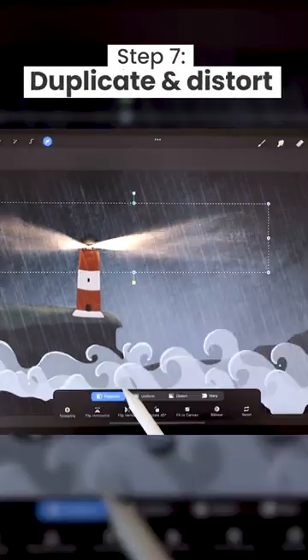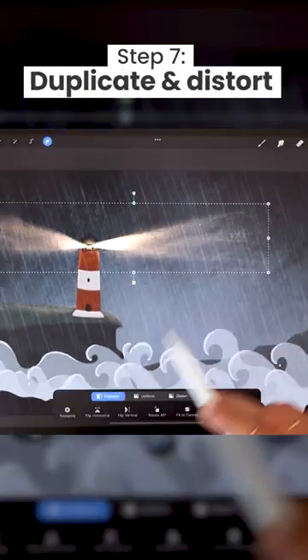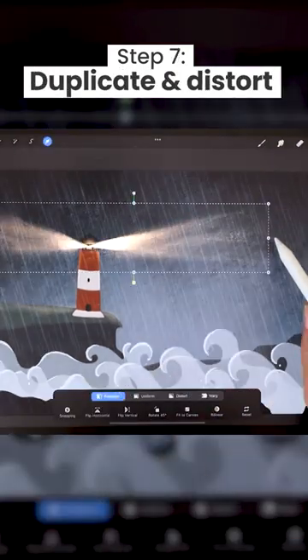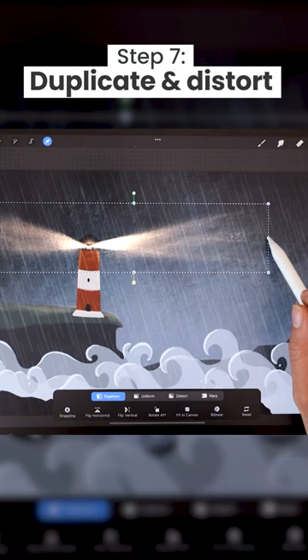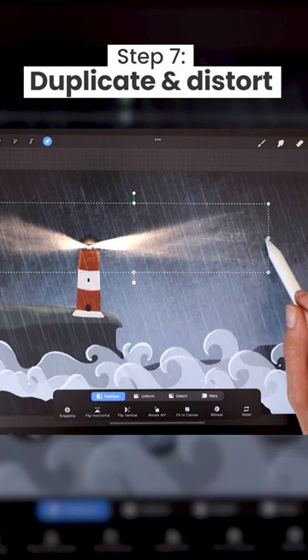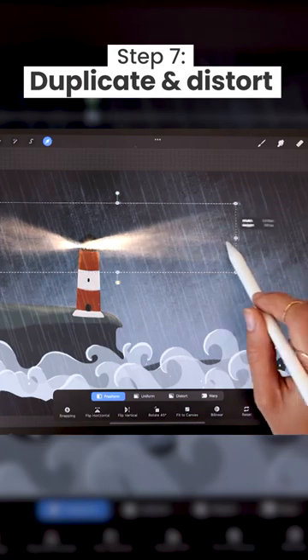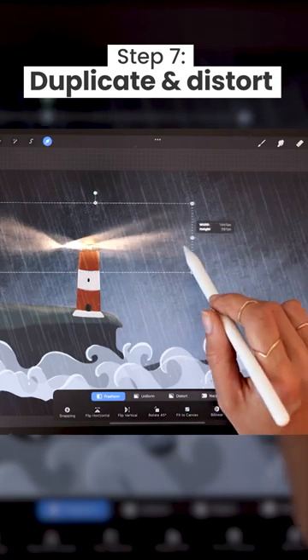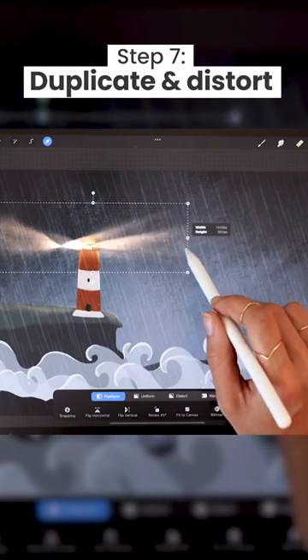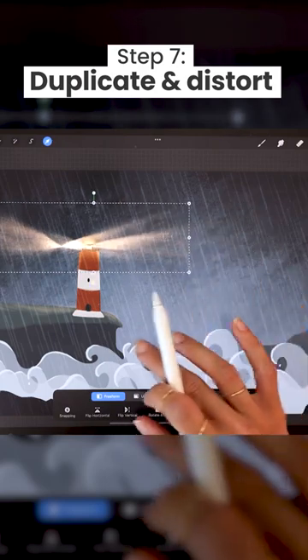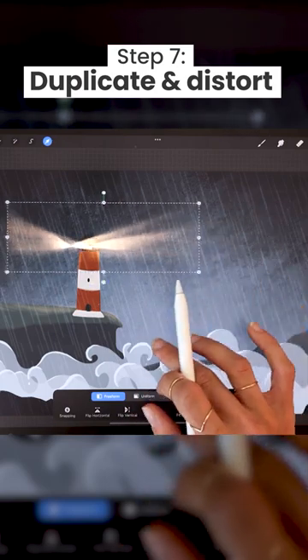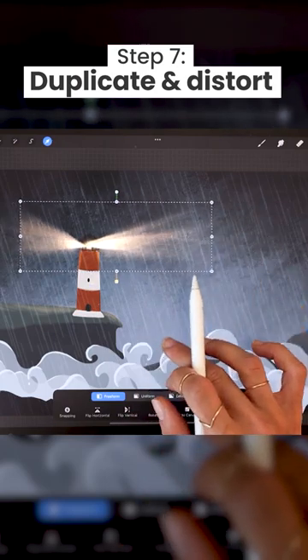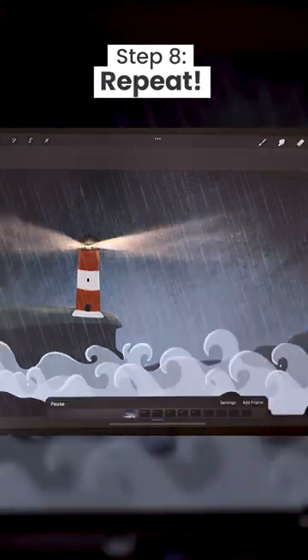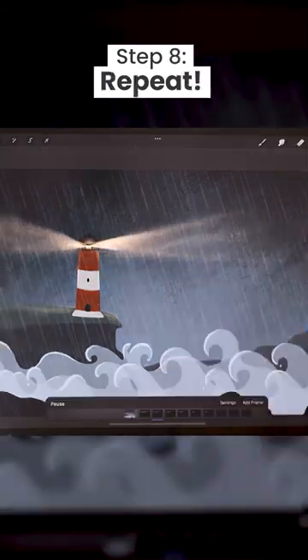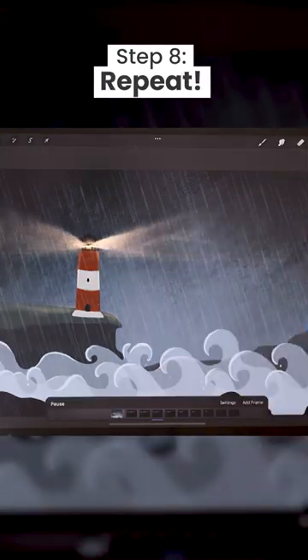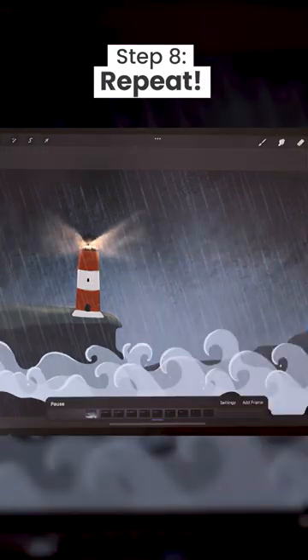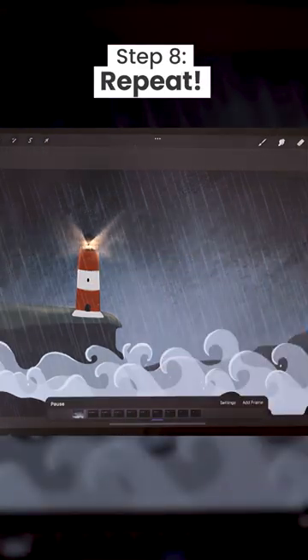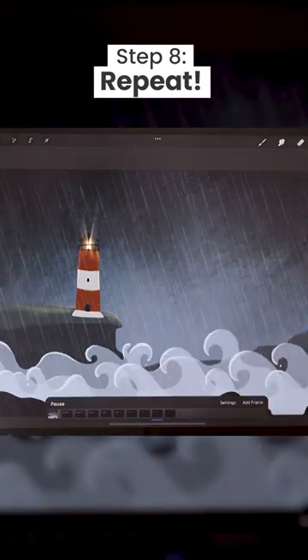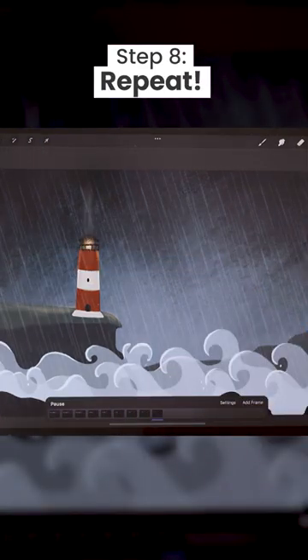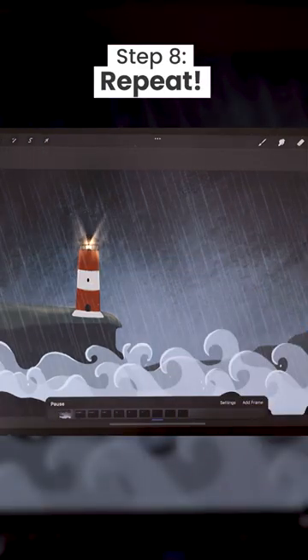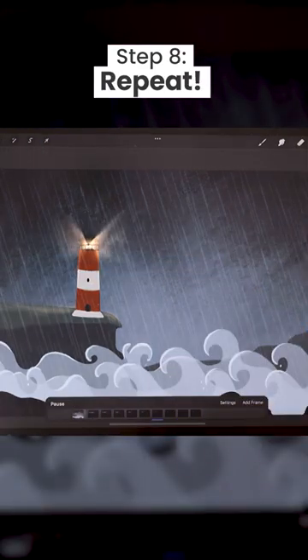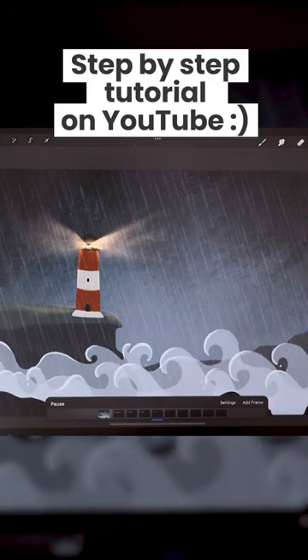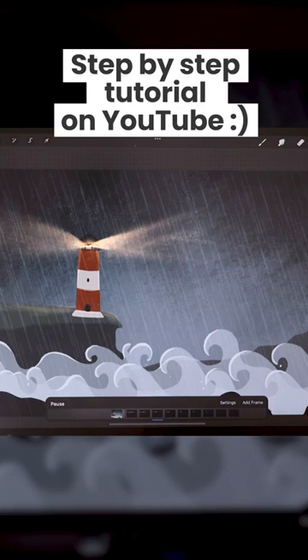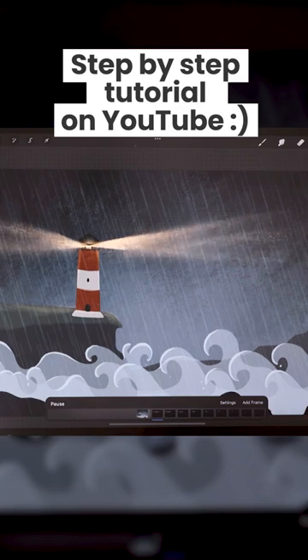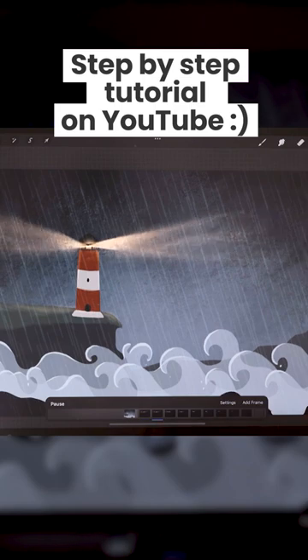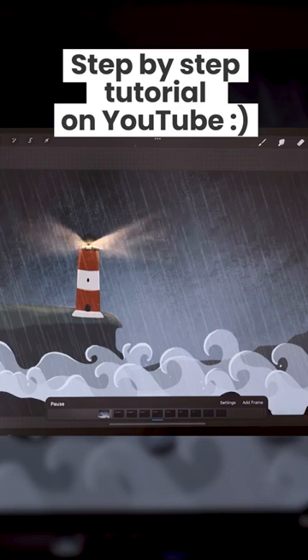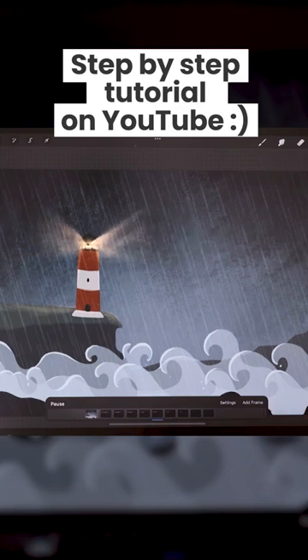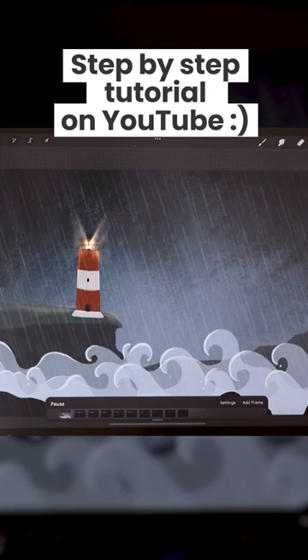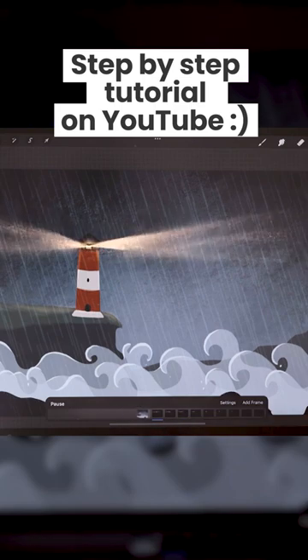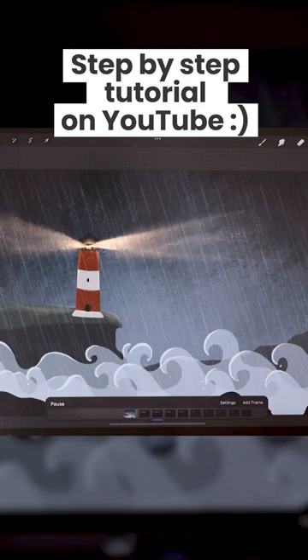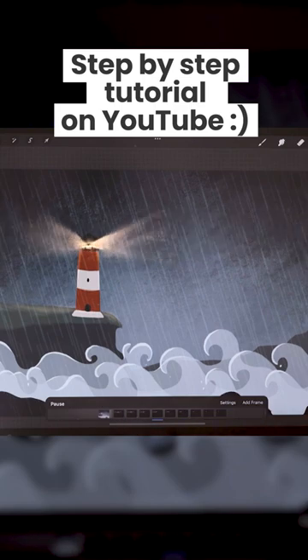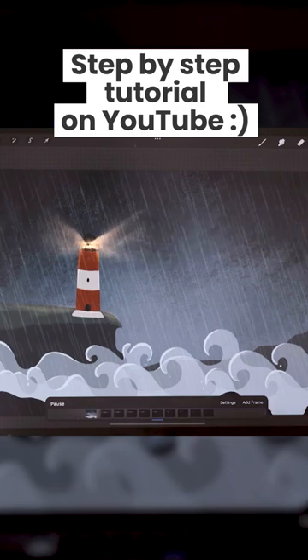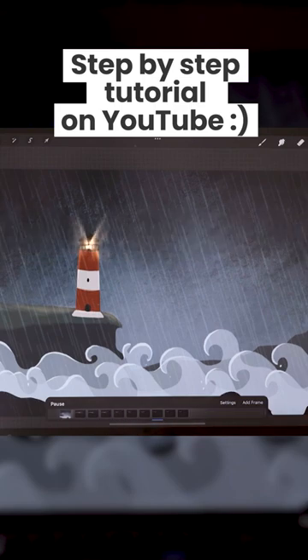duplicate, squish and center the beams, and repeat until you have your finished animation. Or check out the full tutorial on YouTube for step-by-step instructions.